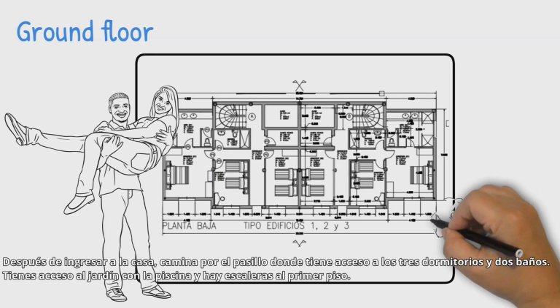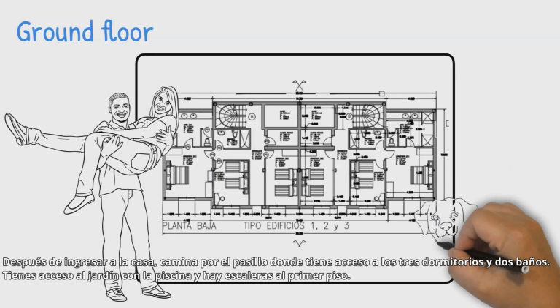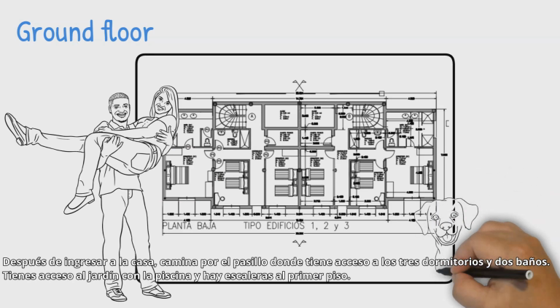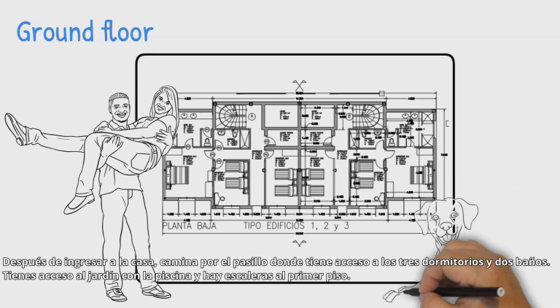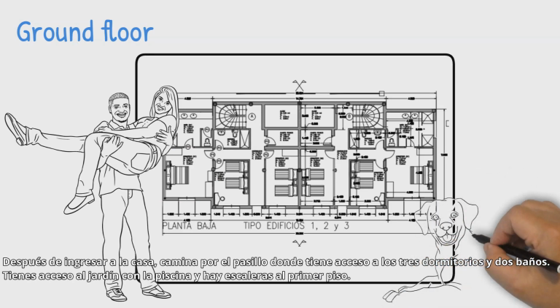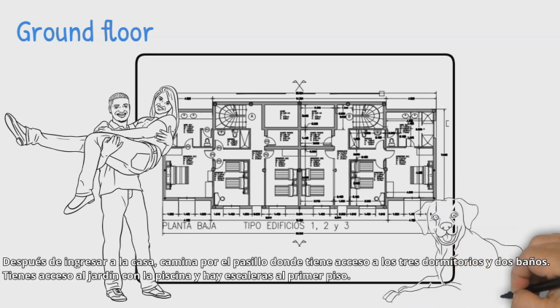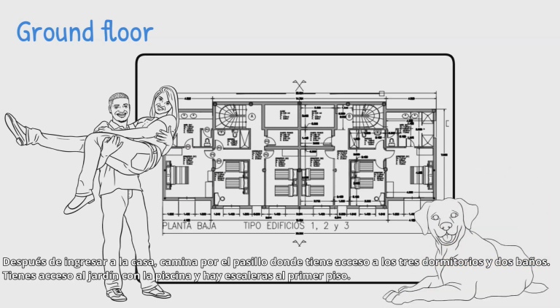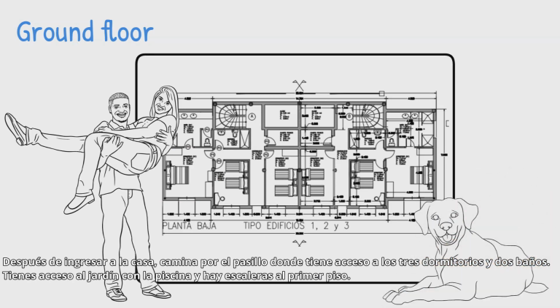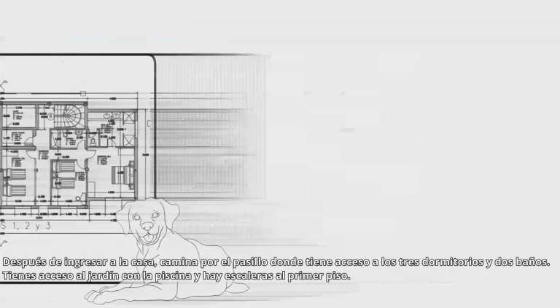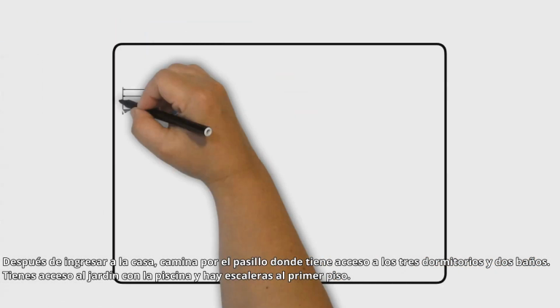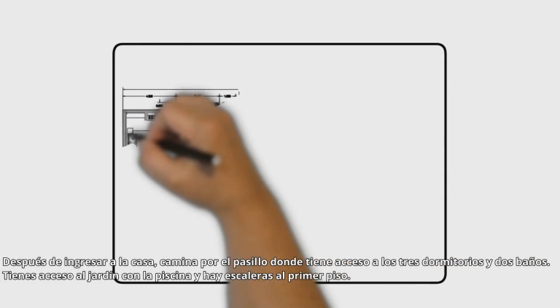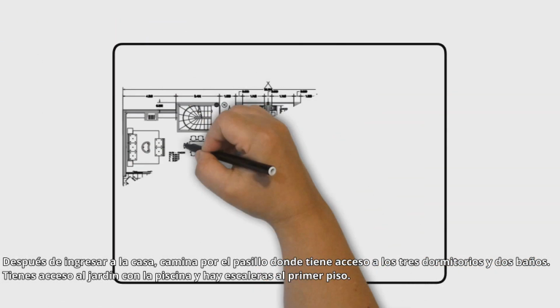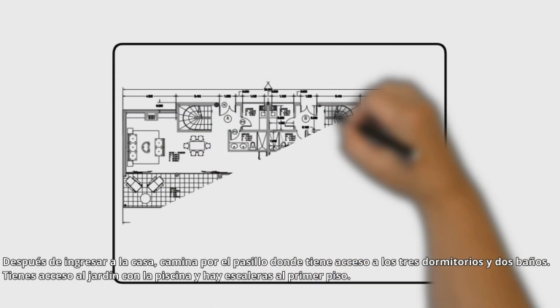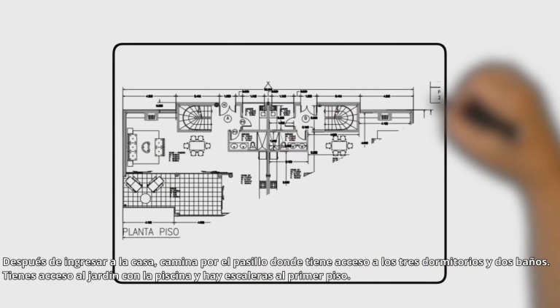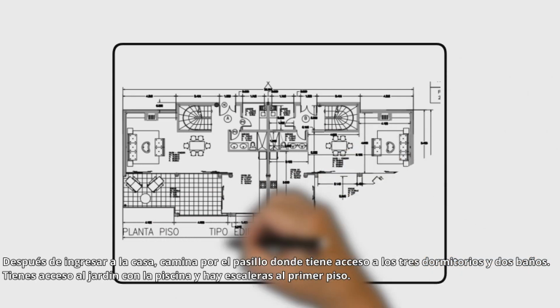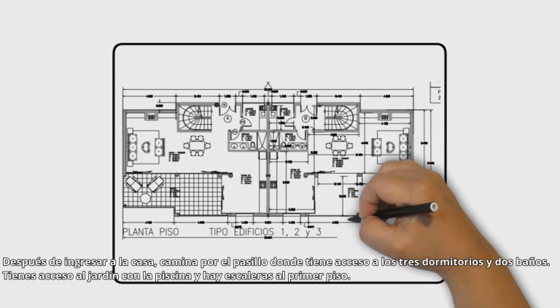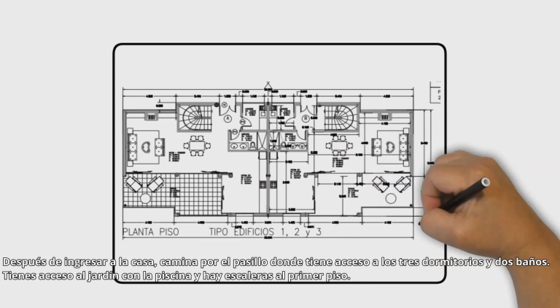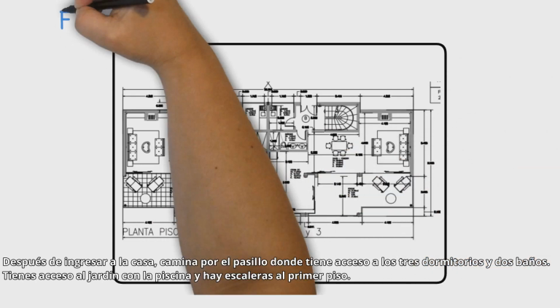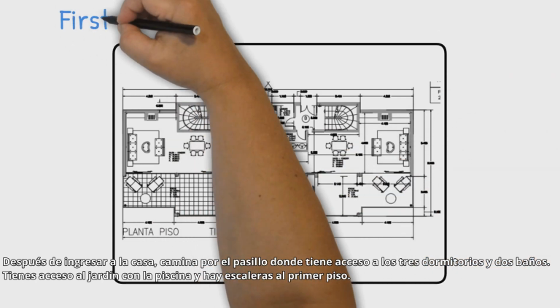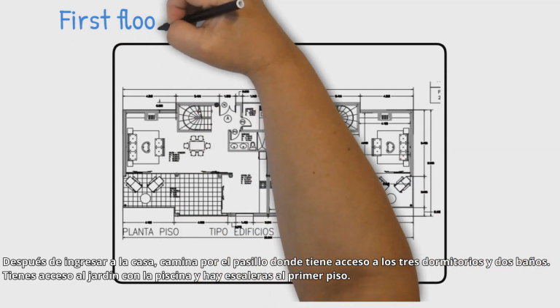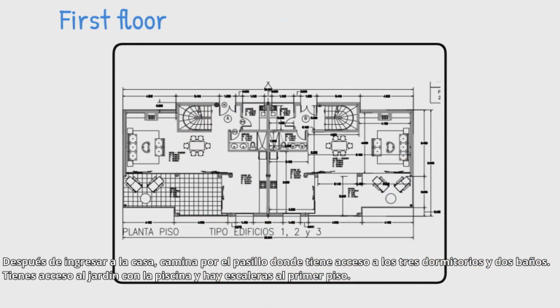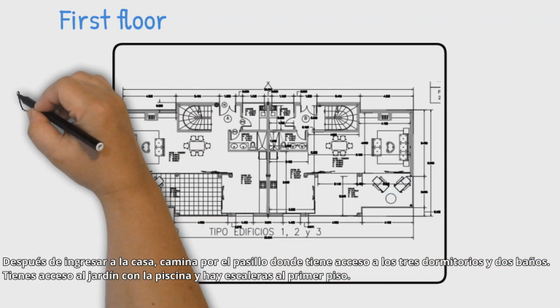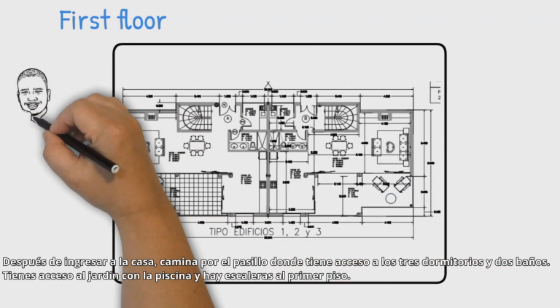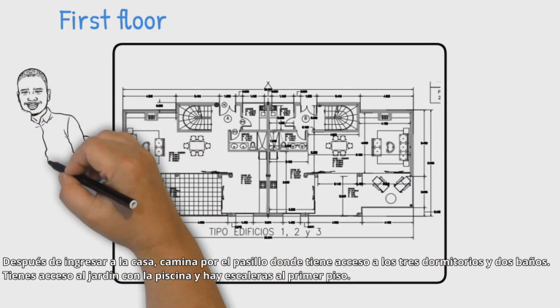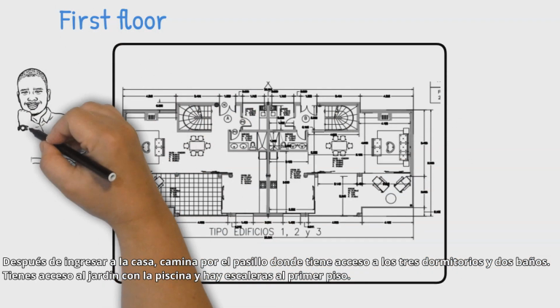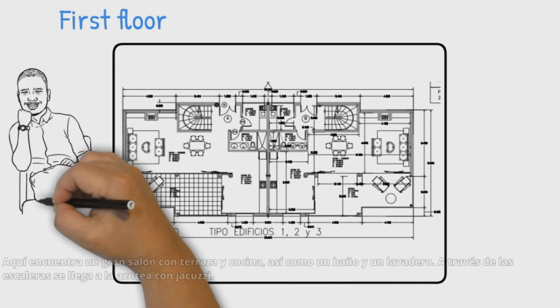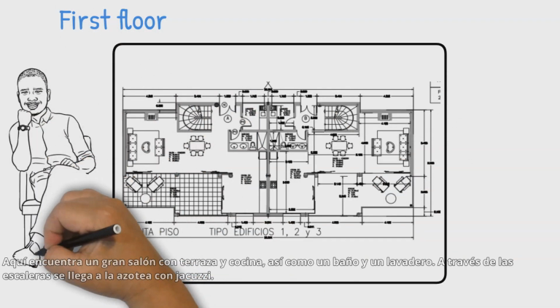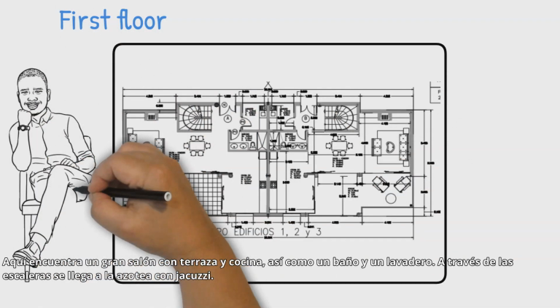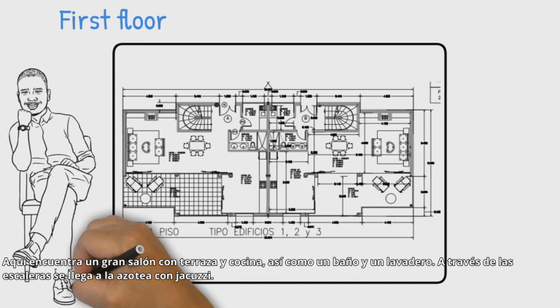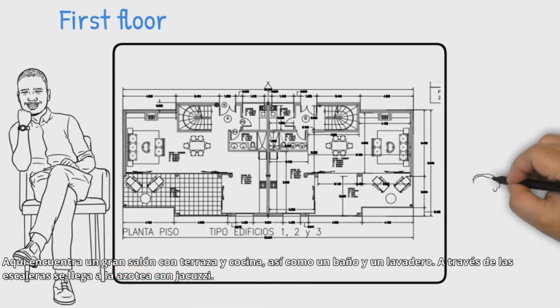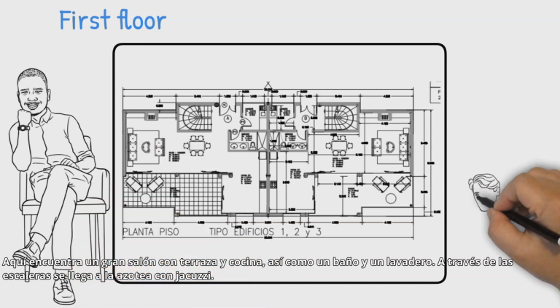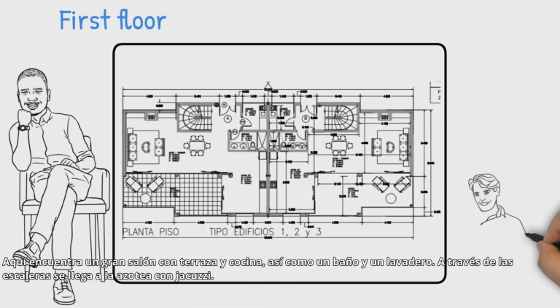Villa layout: after entering the house you walk through the hallway, where you have access to the three bedrooms and two bathrooms. You also have access to the garden with the pool, and there are stairs to the first floor where you find a large living room with a terrace and kitchen.